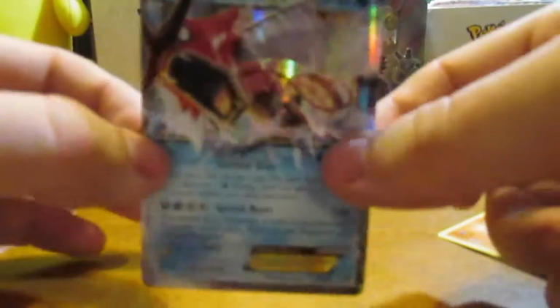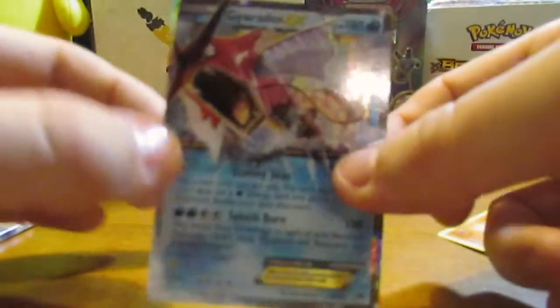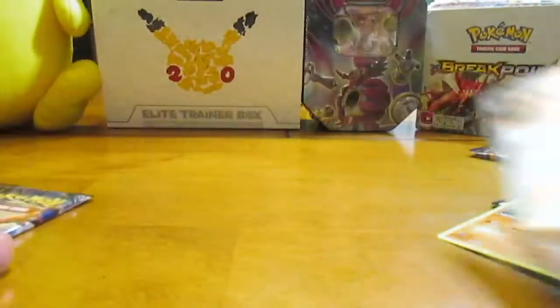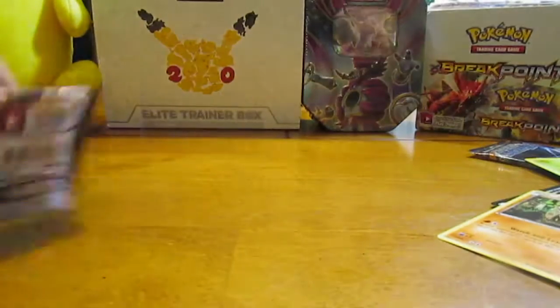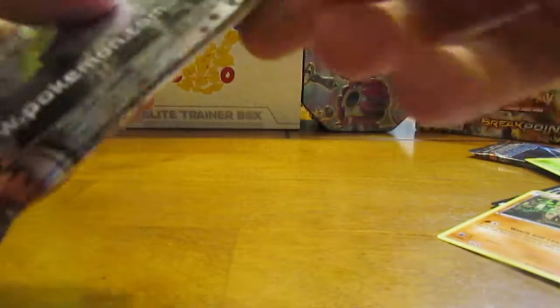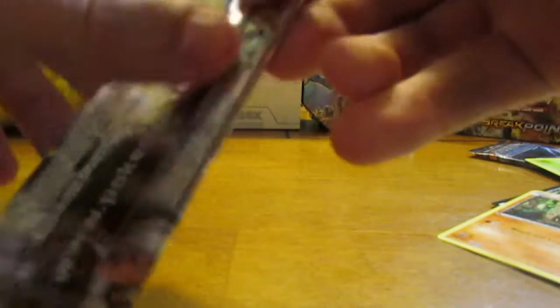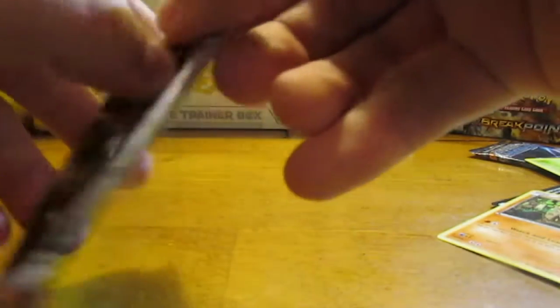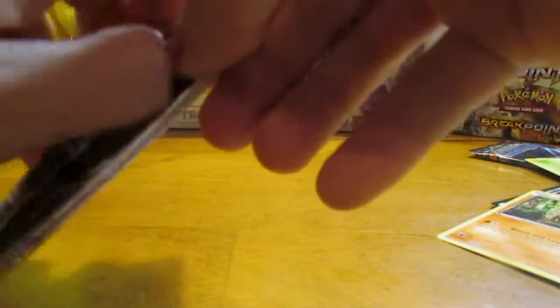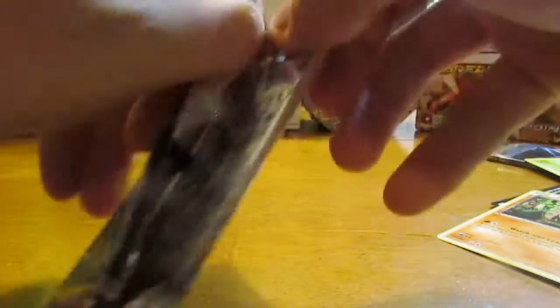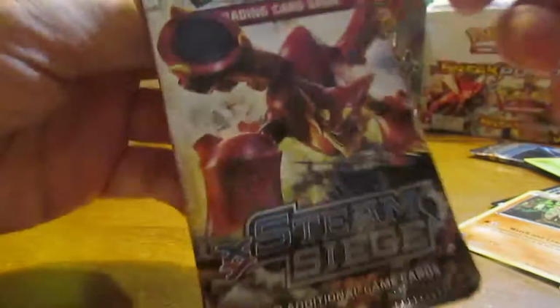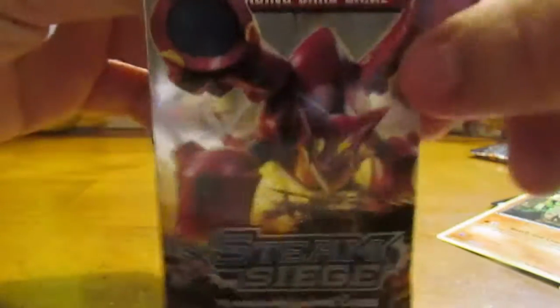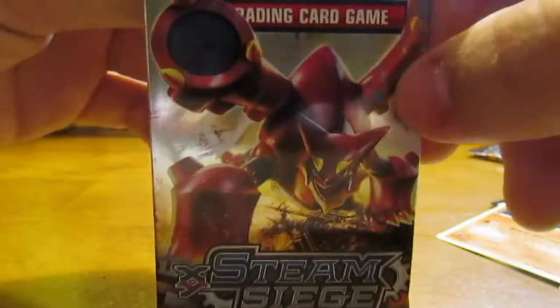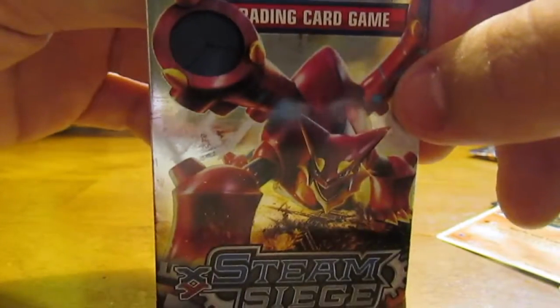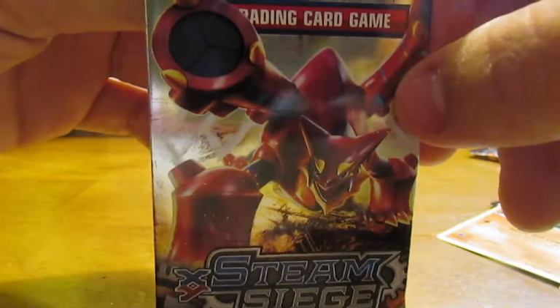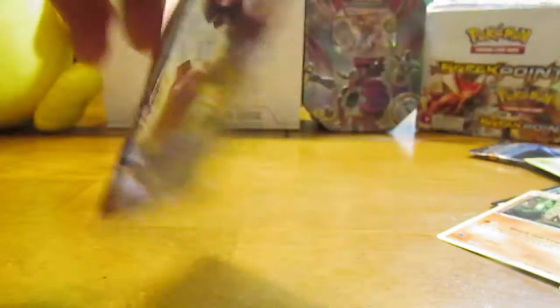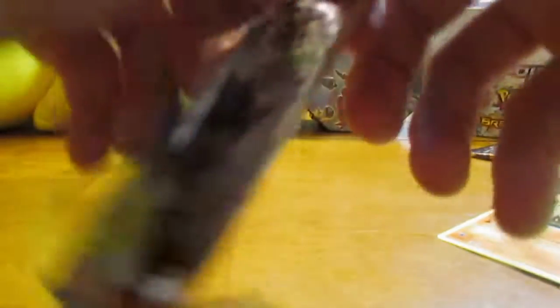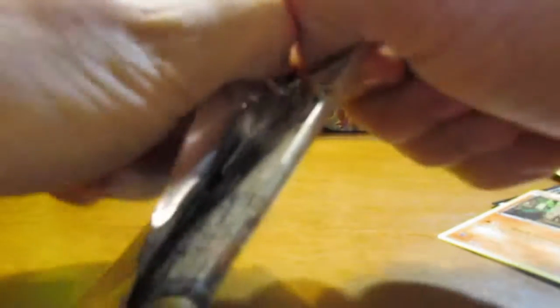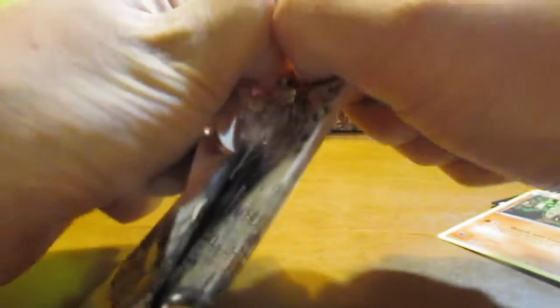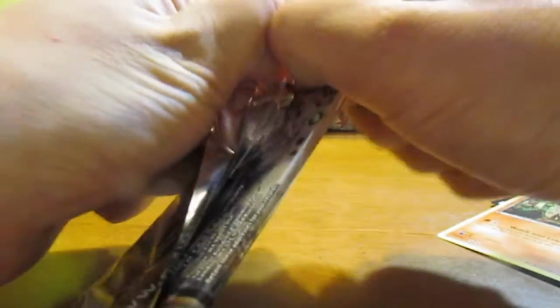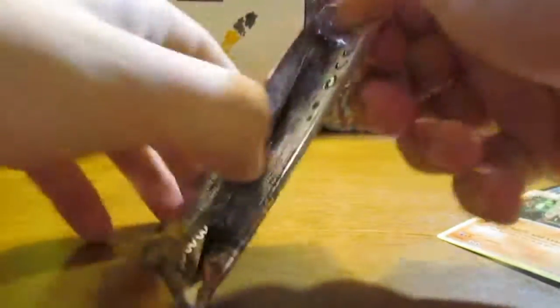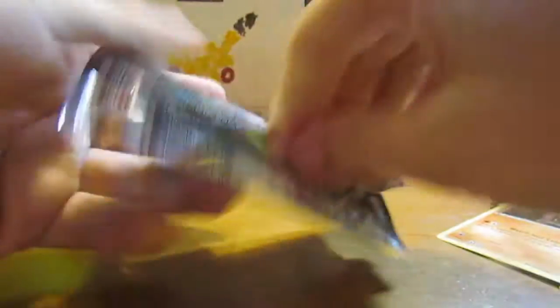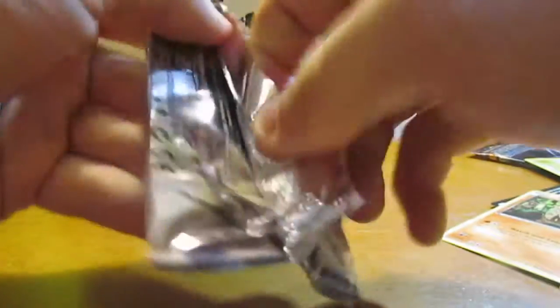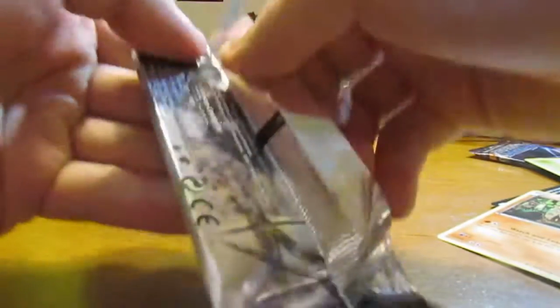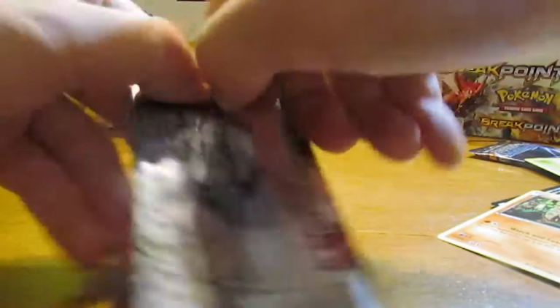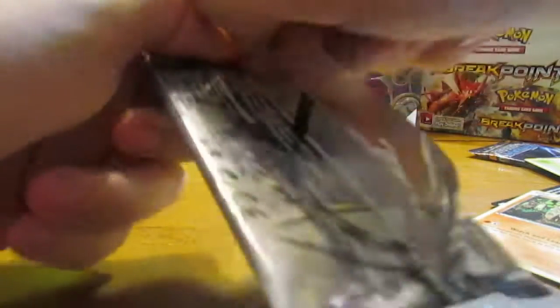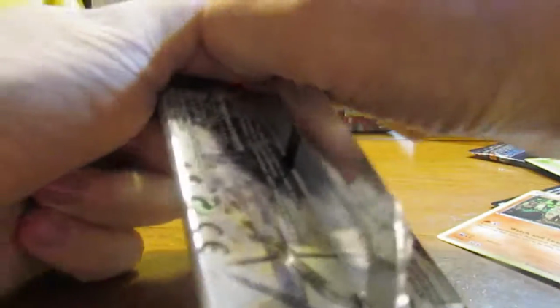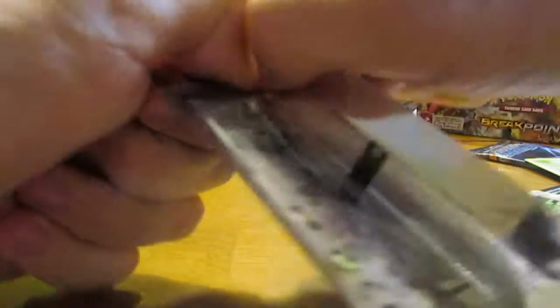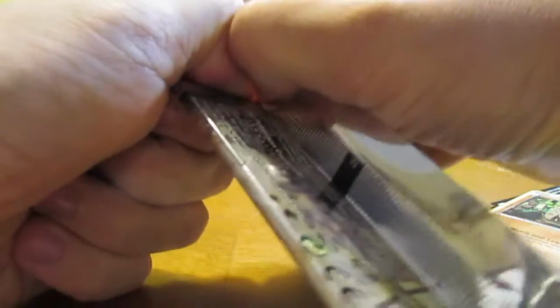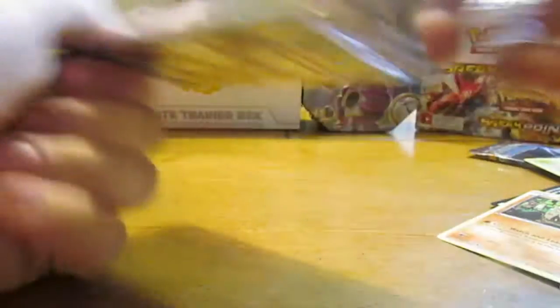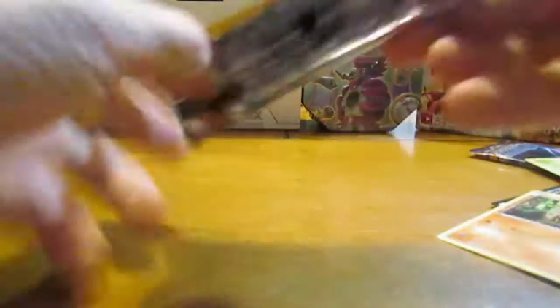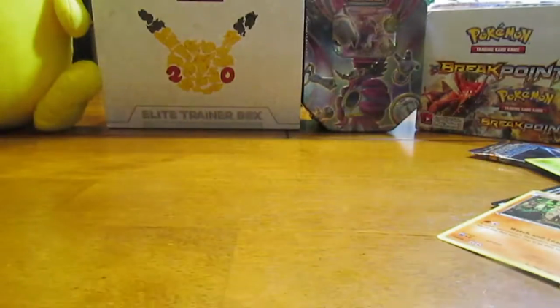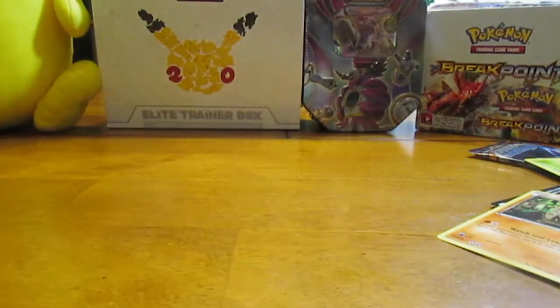That's already two EXs, a holo, and a really nice Reverse Rare out of this. So we'll go ahead and do another Steam Siege, which is Volcanion on the cover. Let's go ahead and do the other side — these ones are sealed pretty well, which is a thing I've noticed with the set.